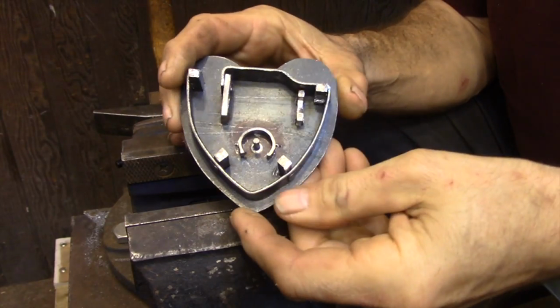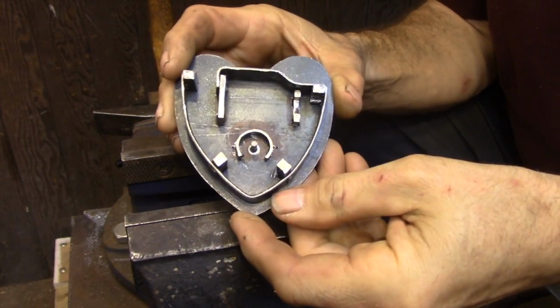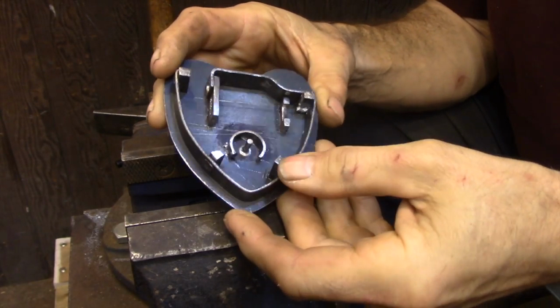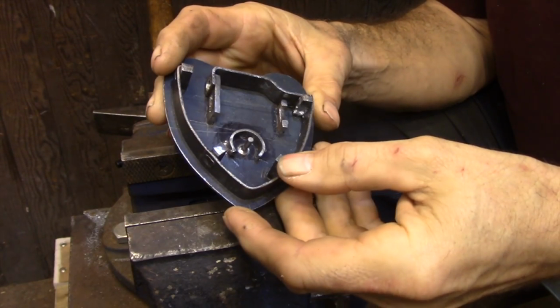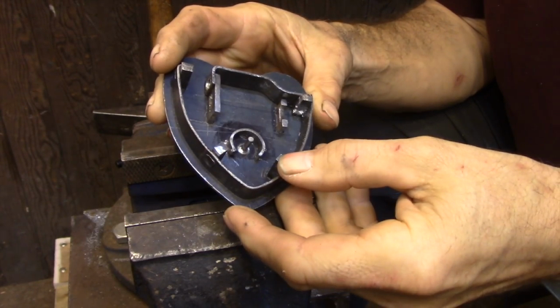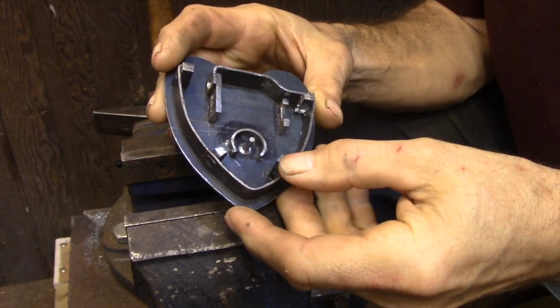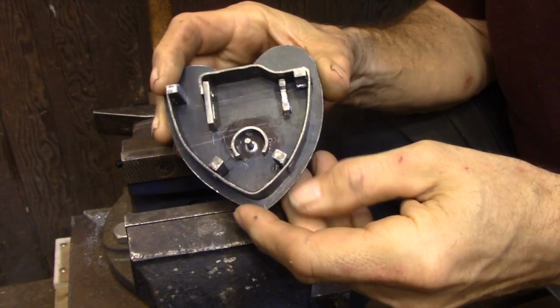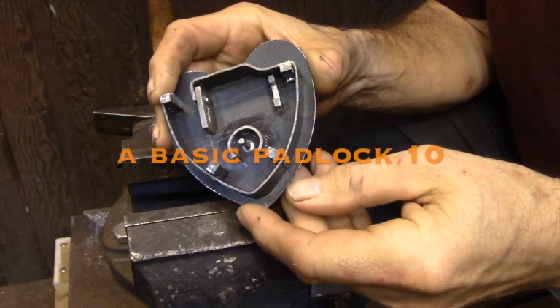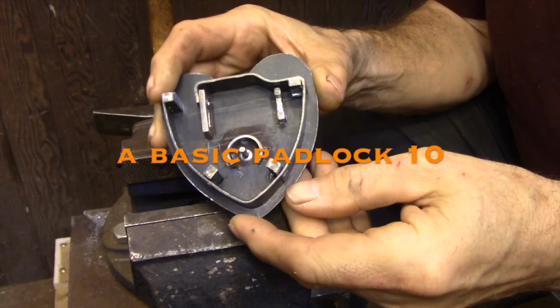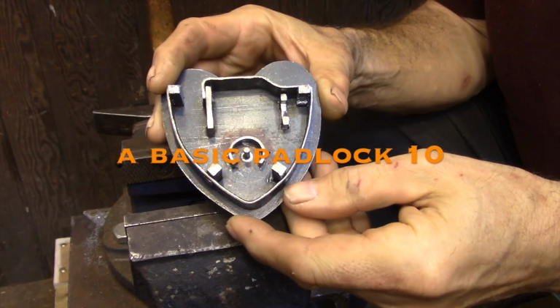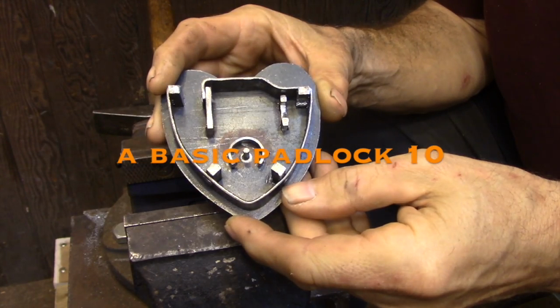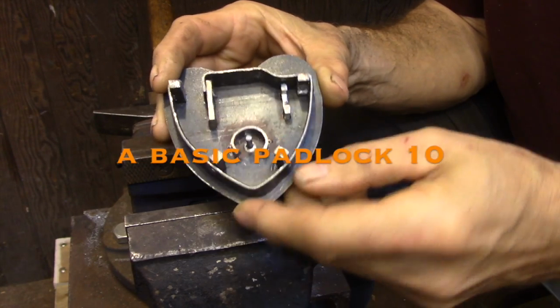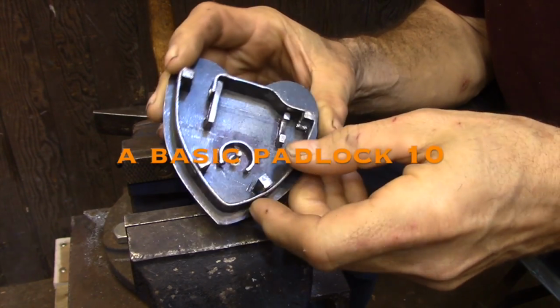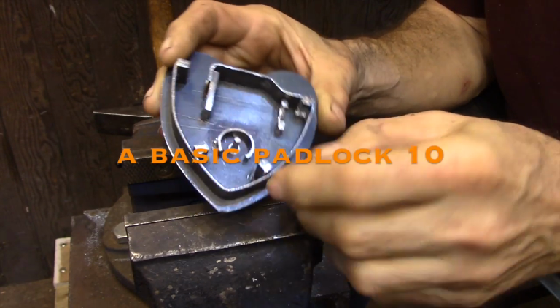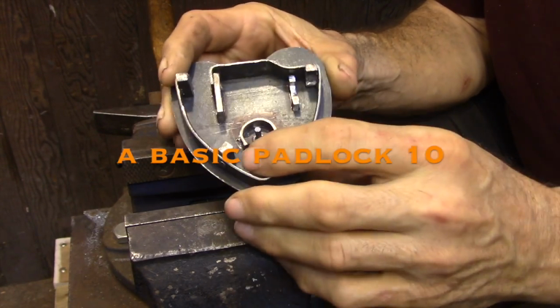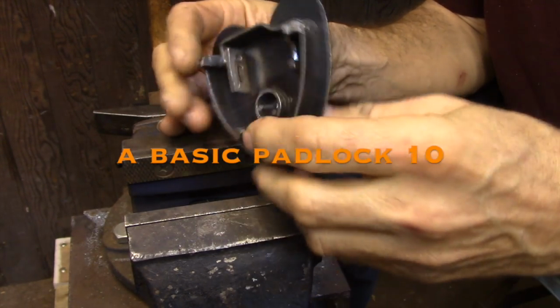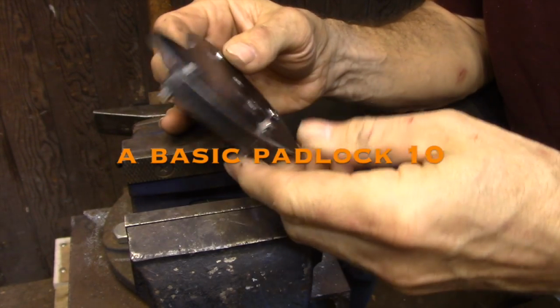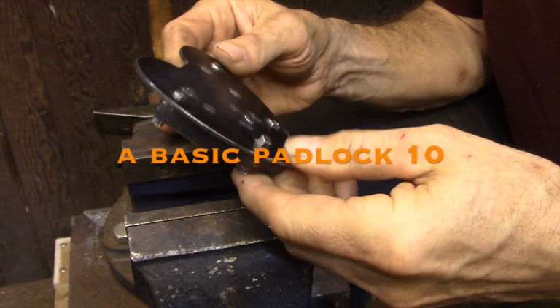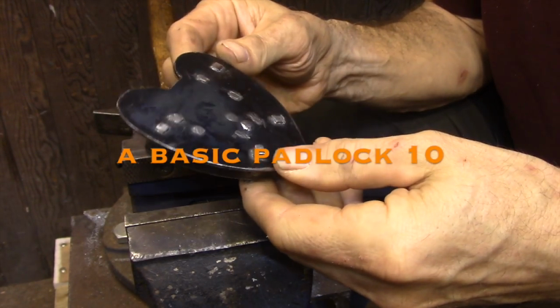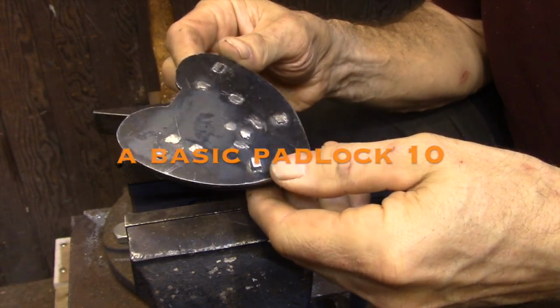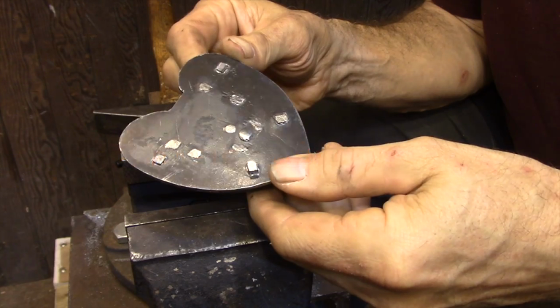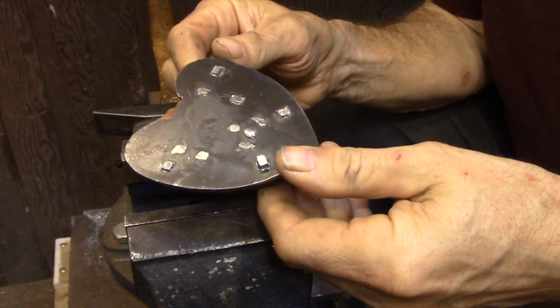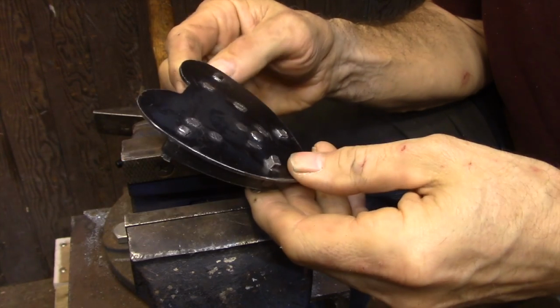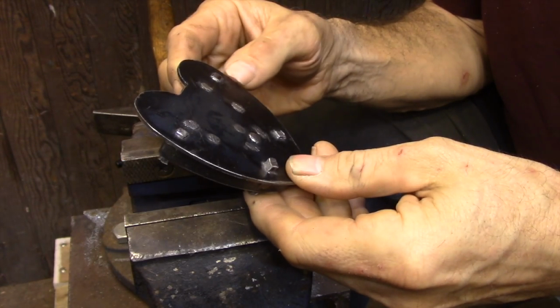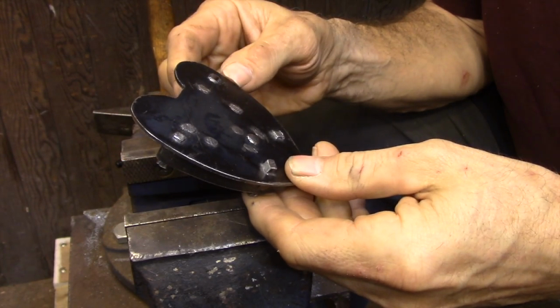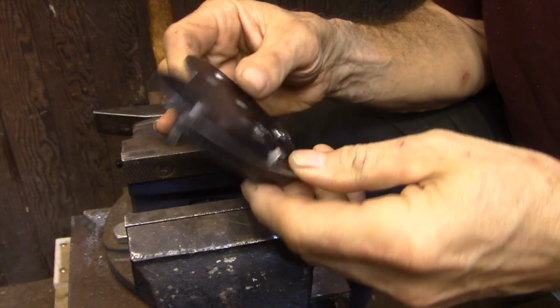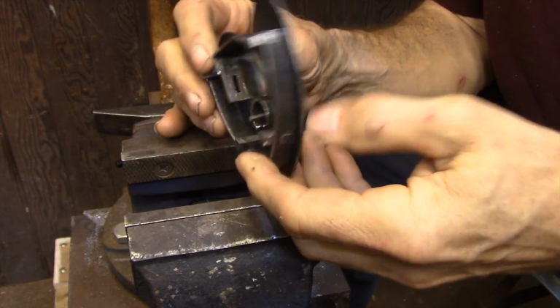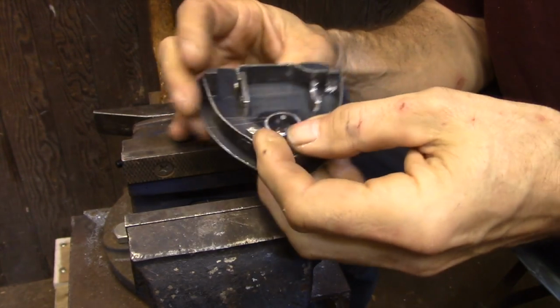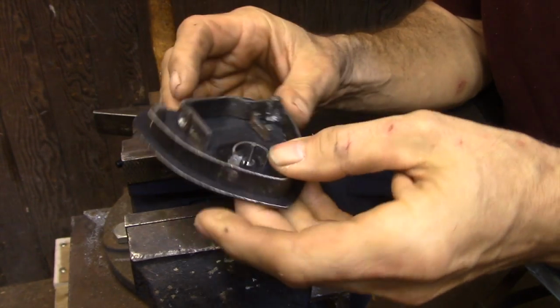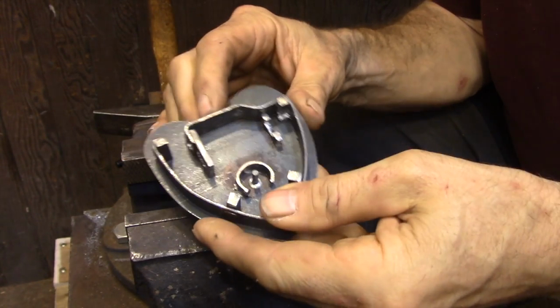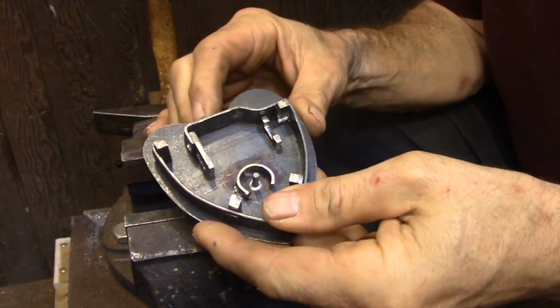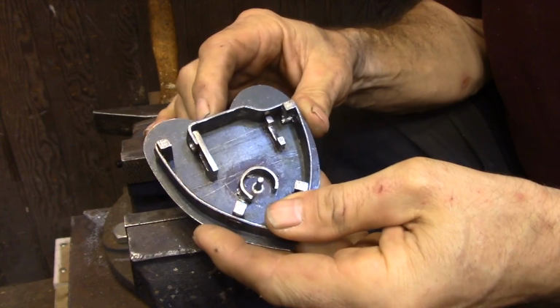Today I'm going to be starting the final assembly of the lock. I'm going to rivet the outside rim in place and I'm going to be cutting the cover plate so it fits onto the lock, as well as cutting in the keyhole.